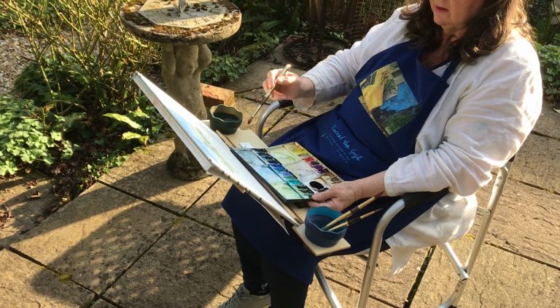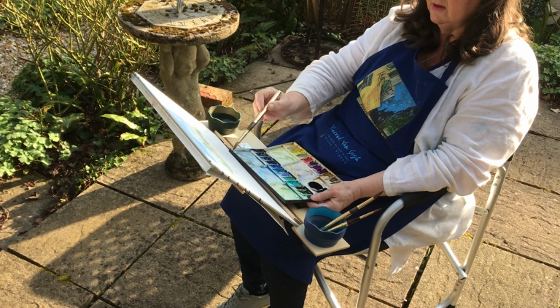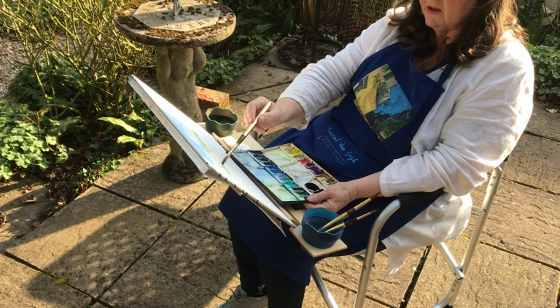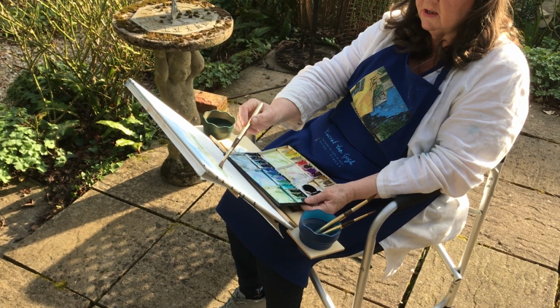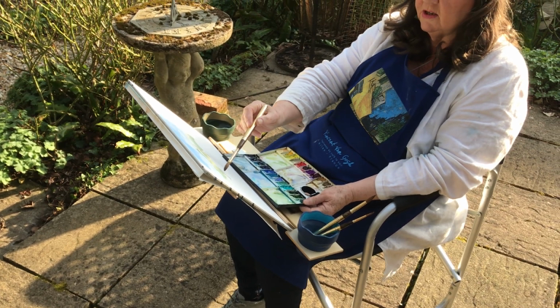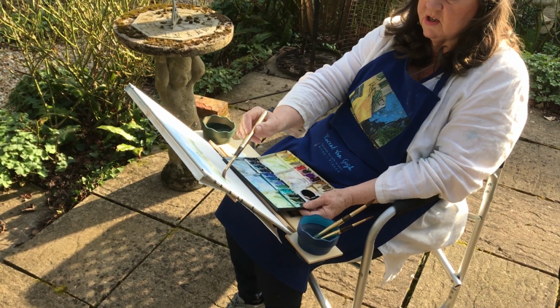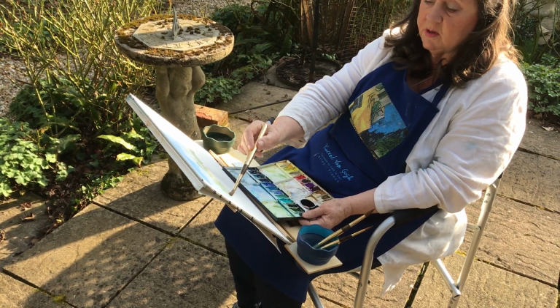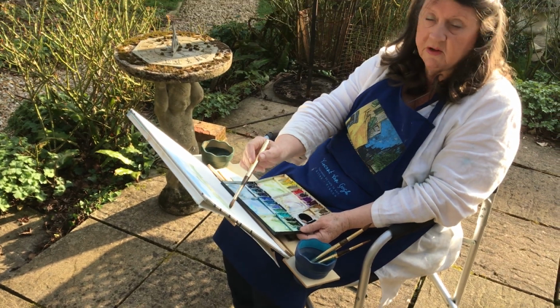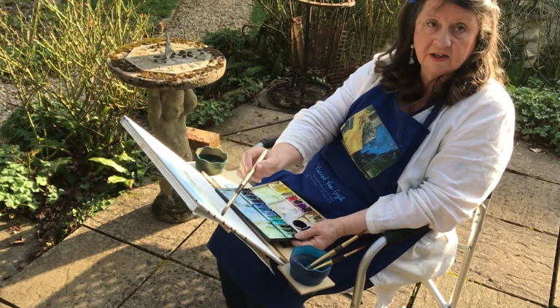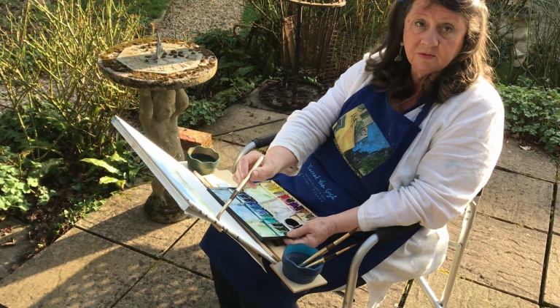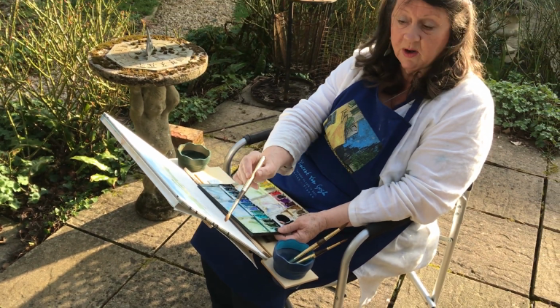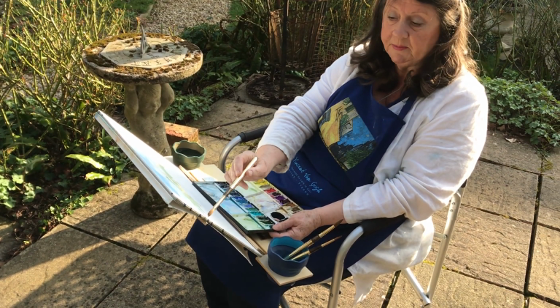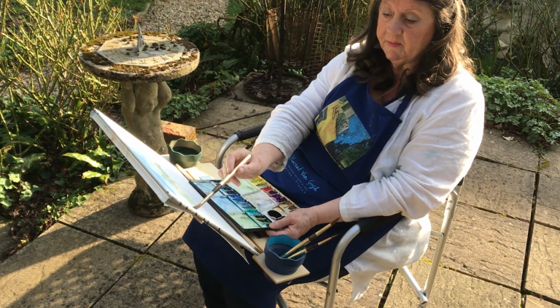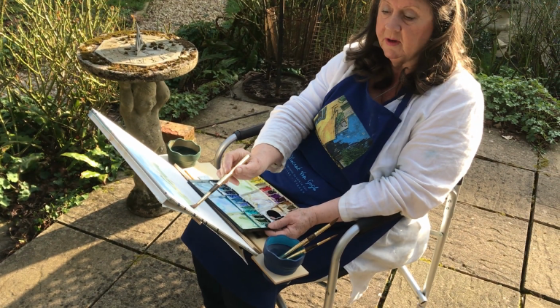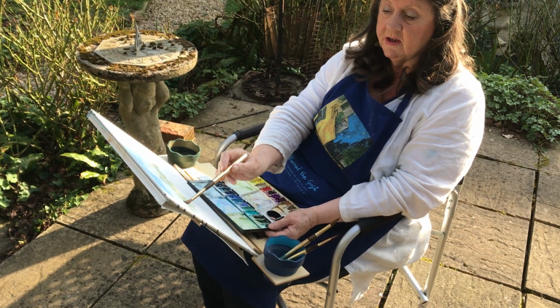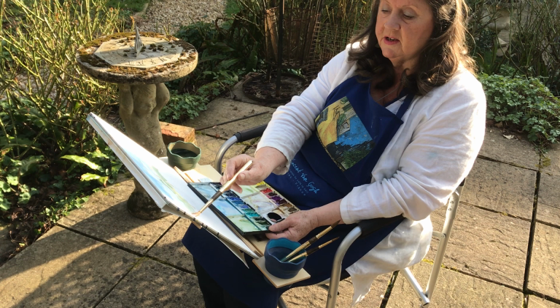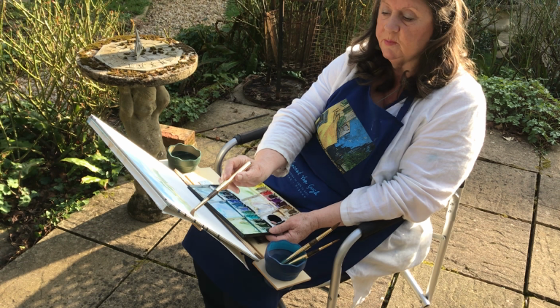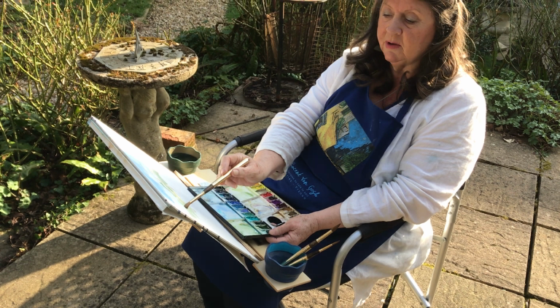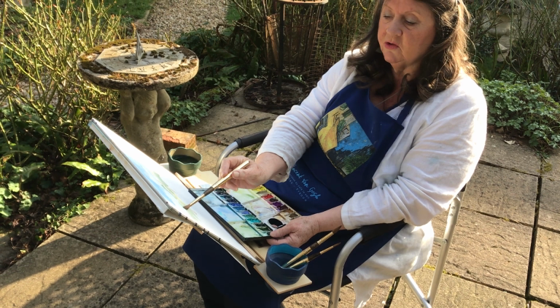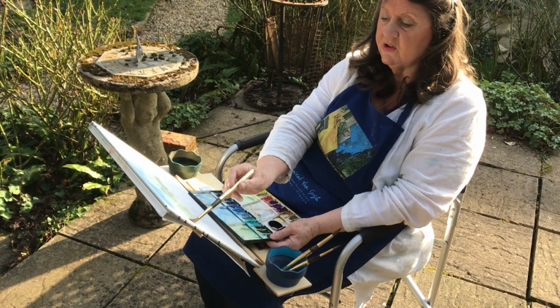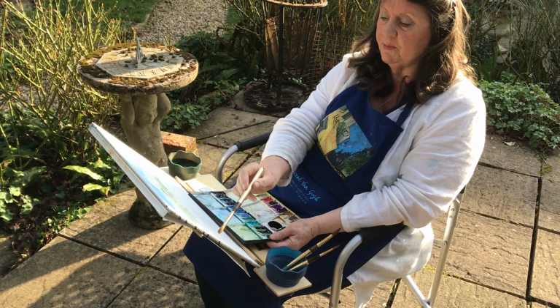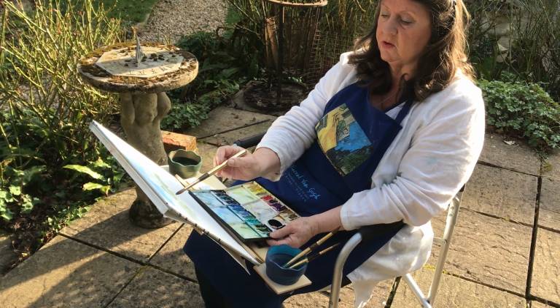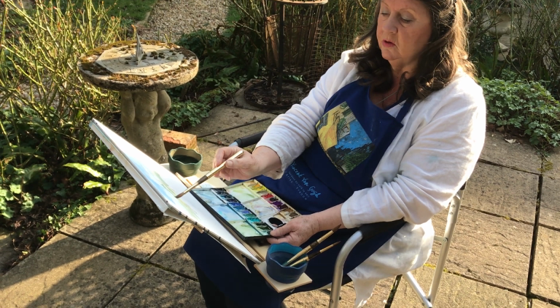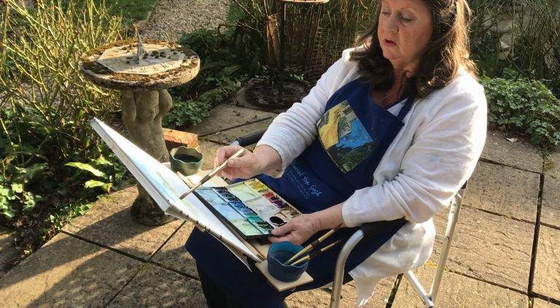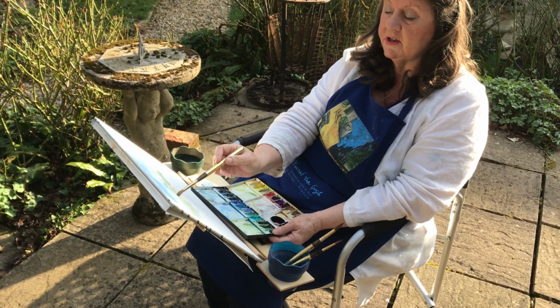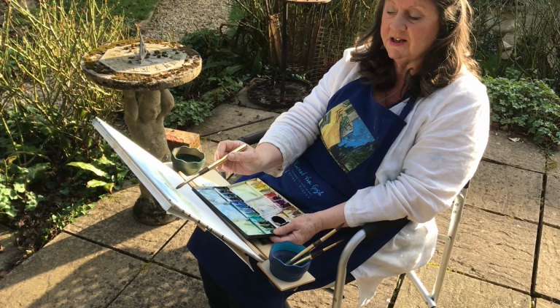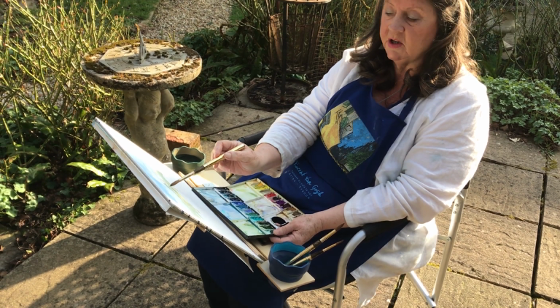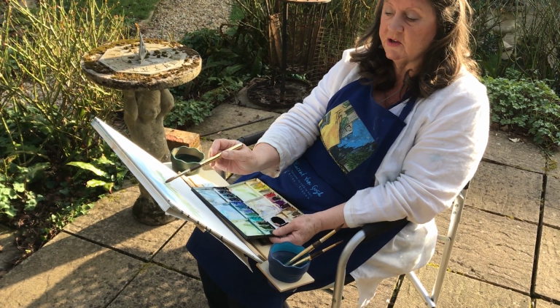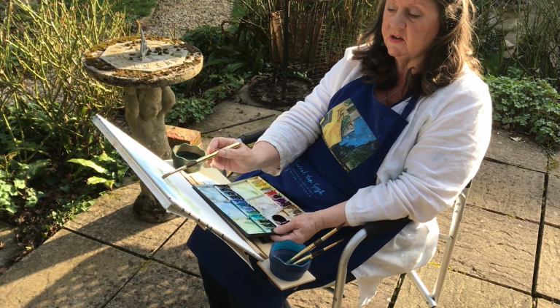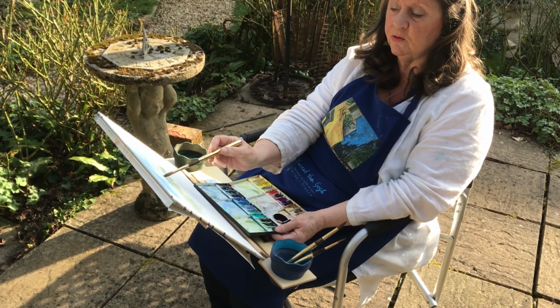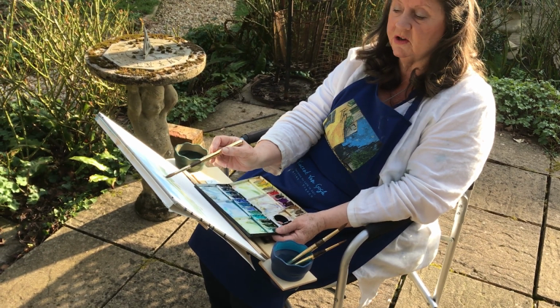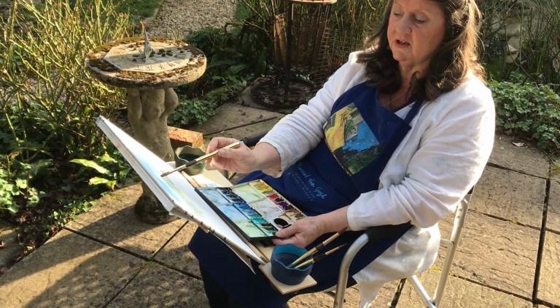I can only say it's just about perfect in every way. This is the Pamela R Johnson lap easel, designed by an artist for artists.